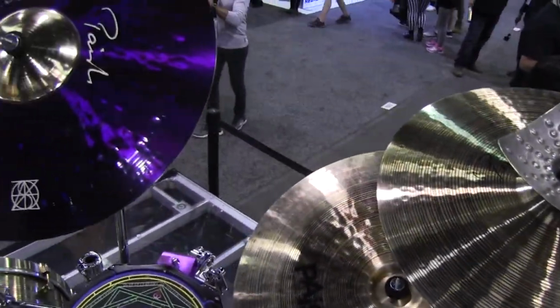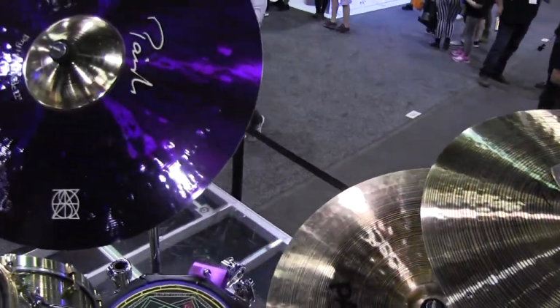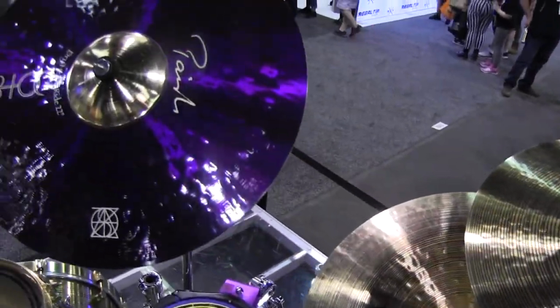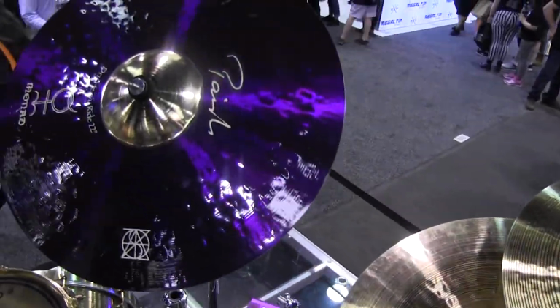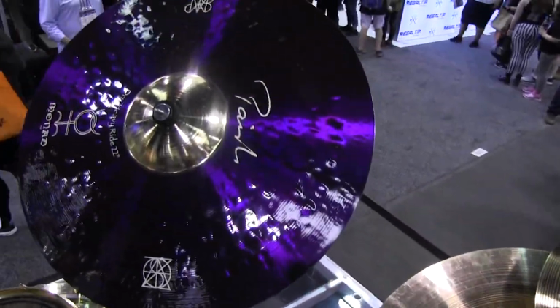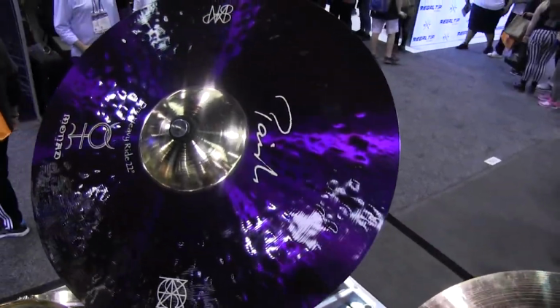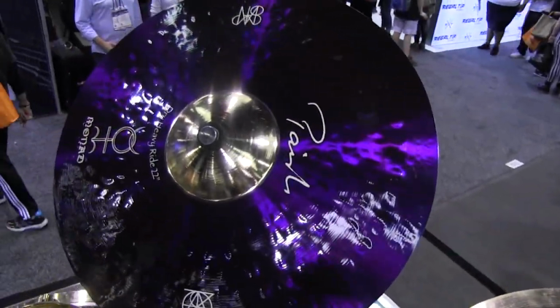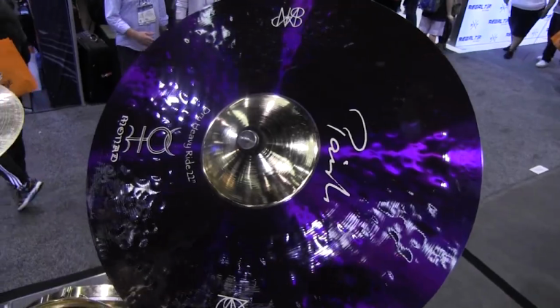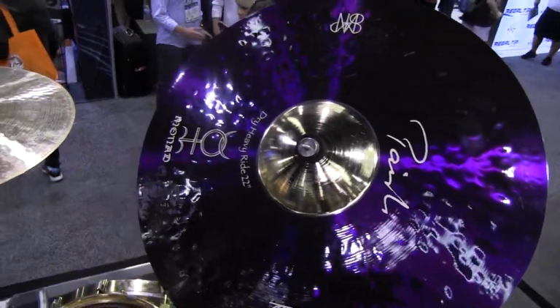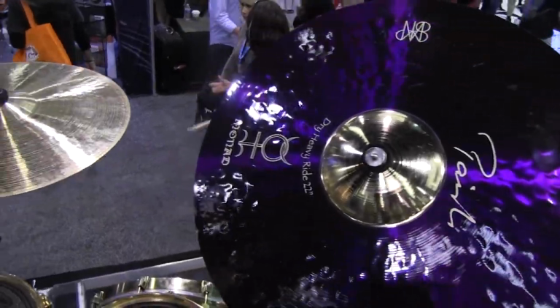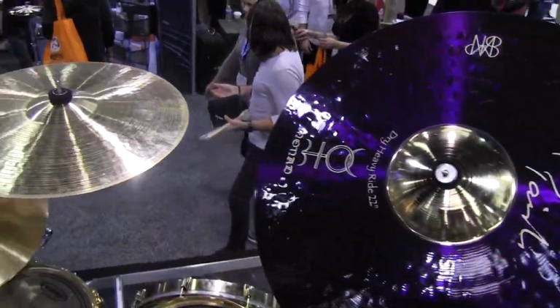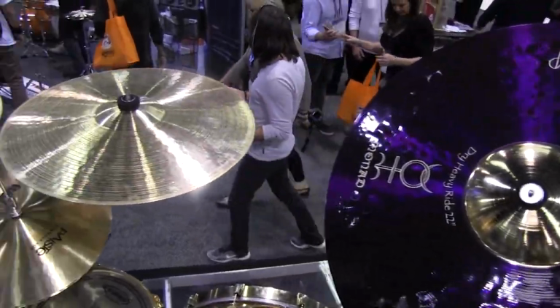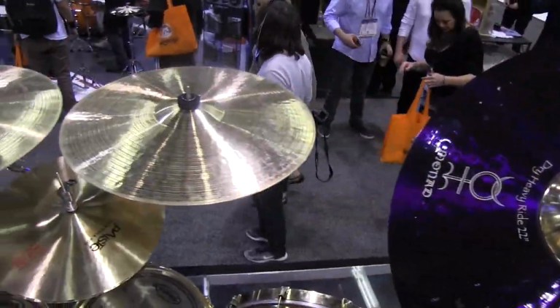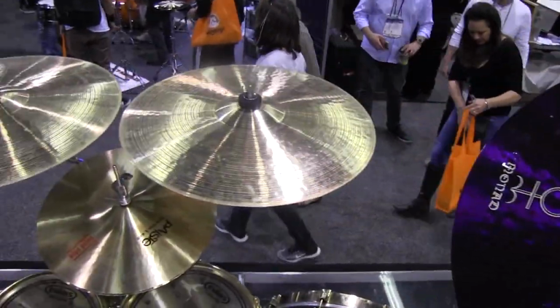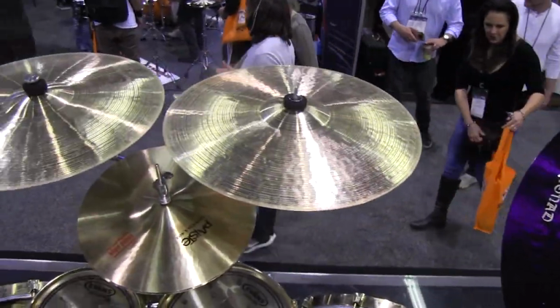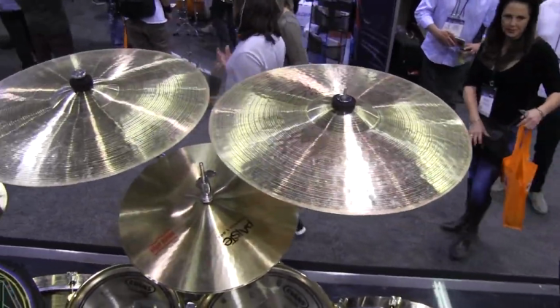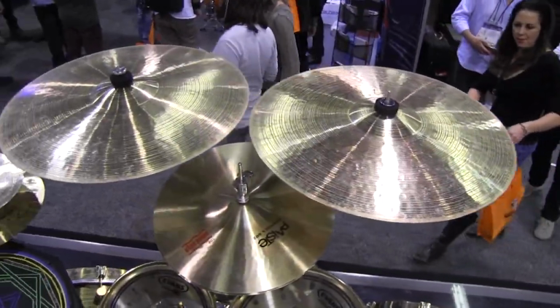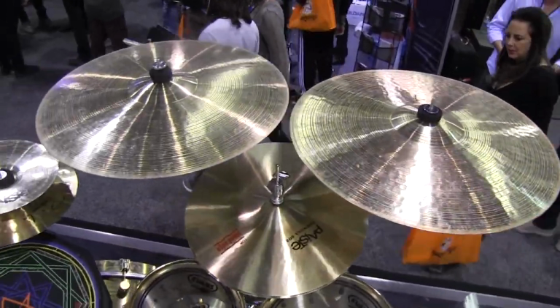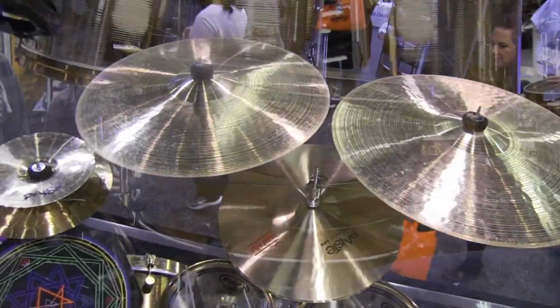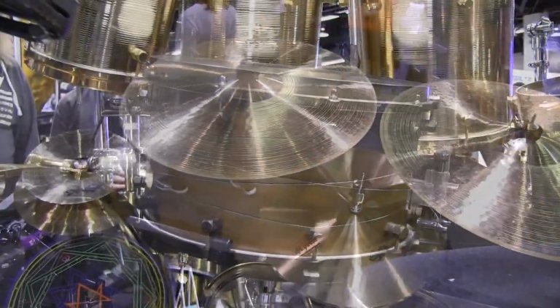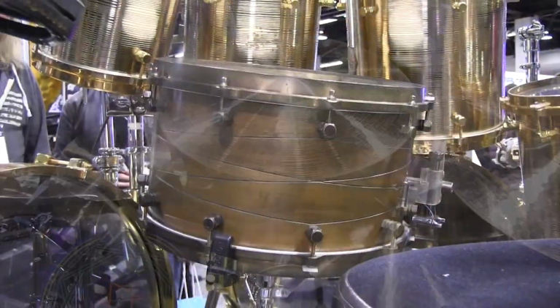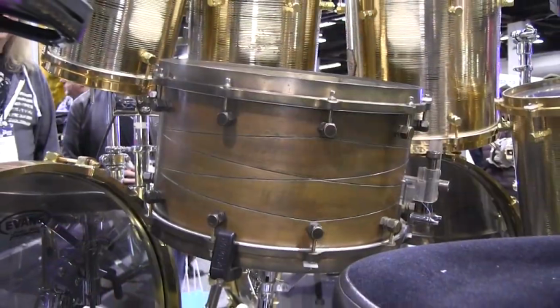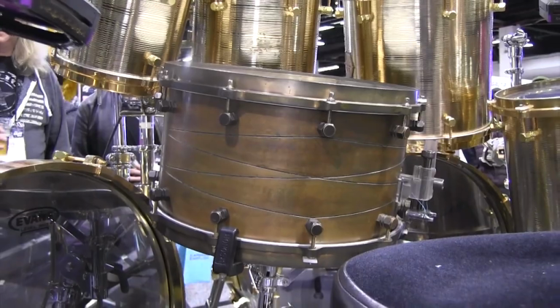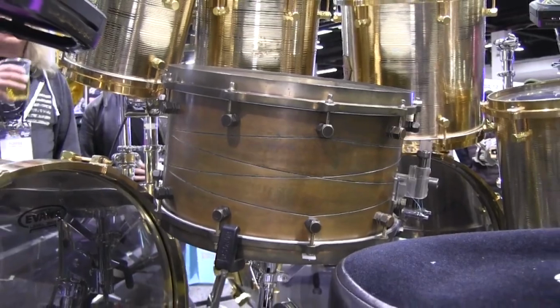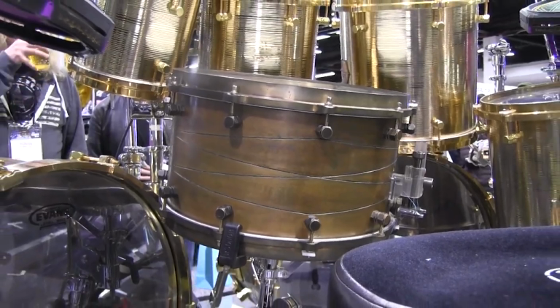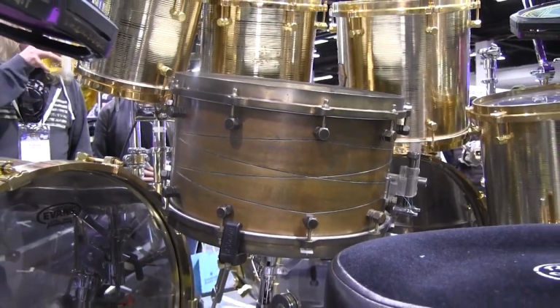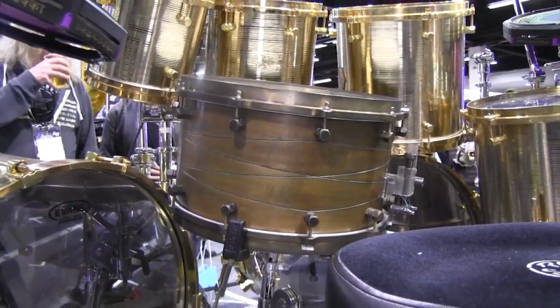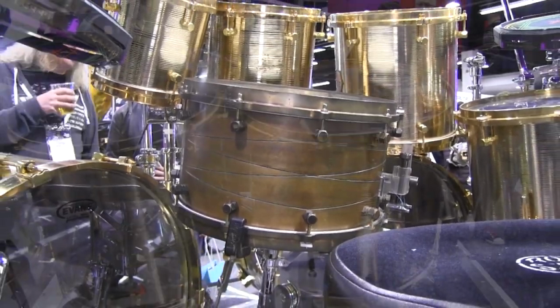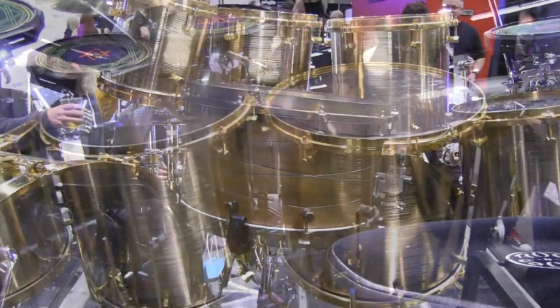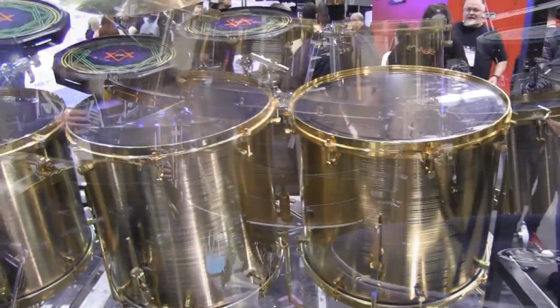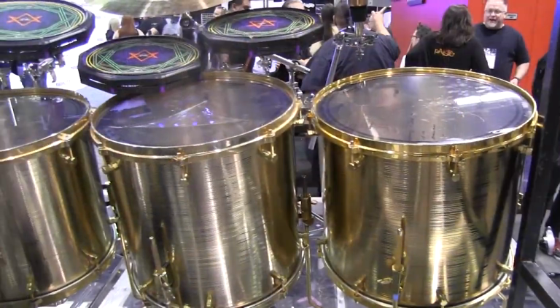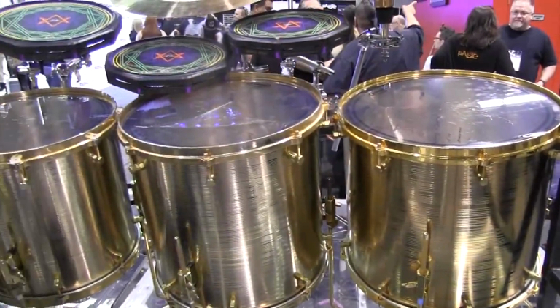These are all of his personal cymbals. We had his tech come and set this up — his personal stage setup — and the snare itself is also Casperon, so it's a really intense full tone.